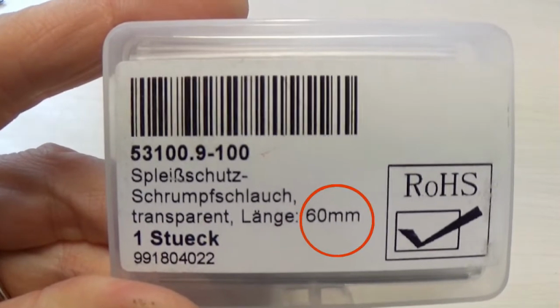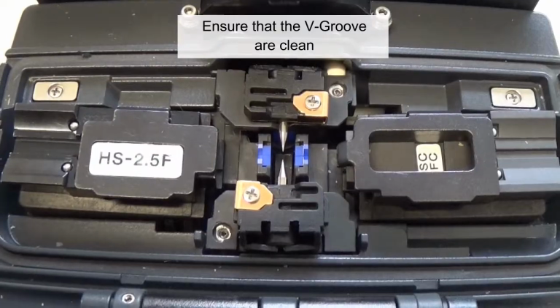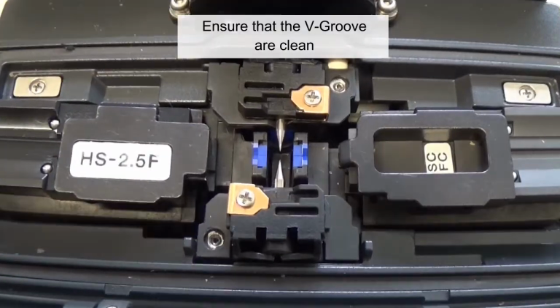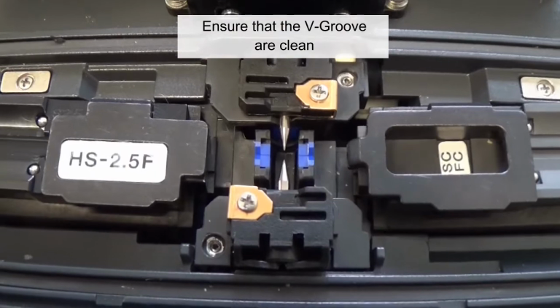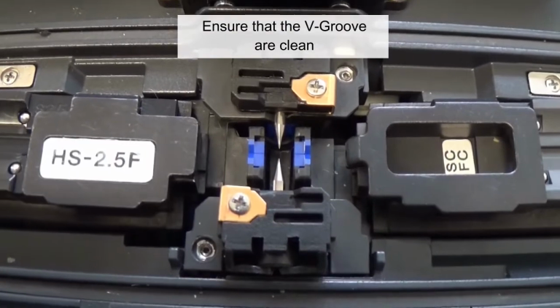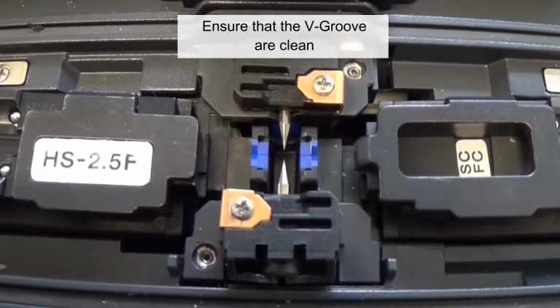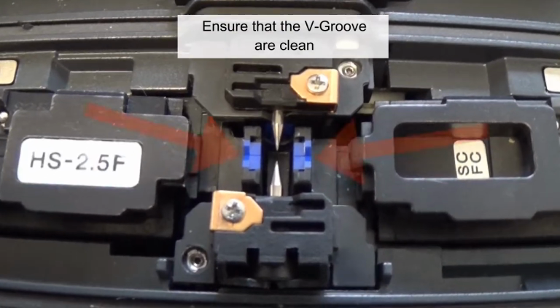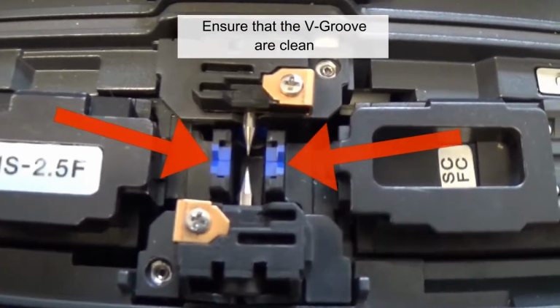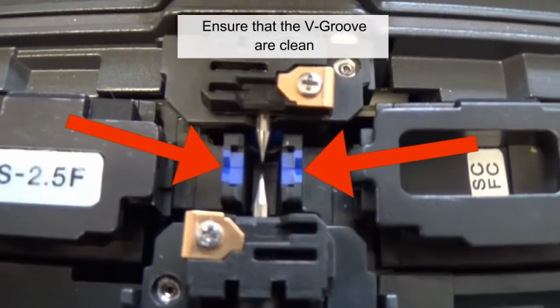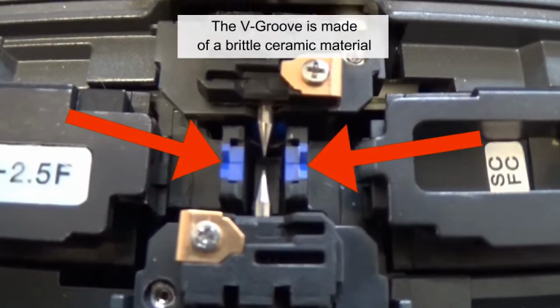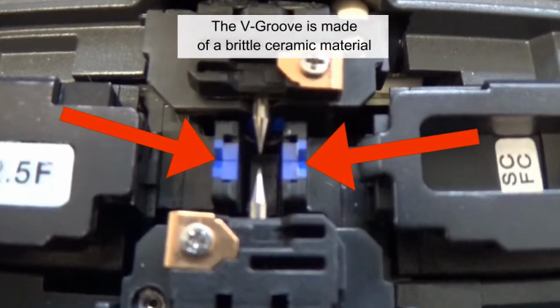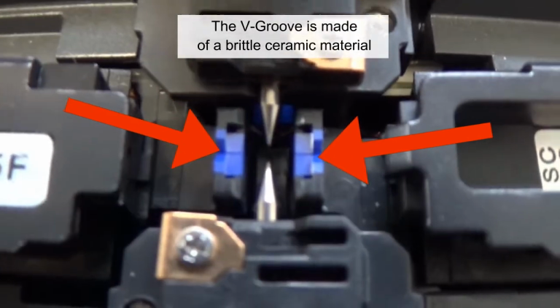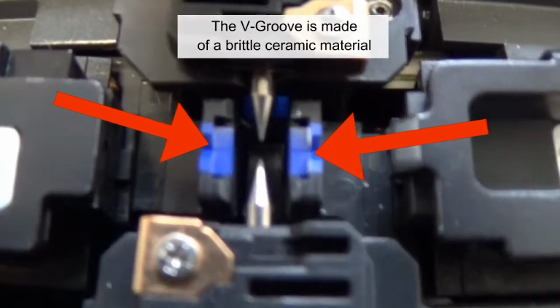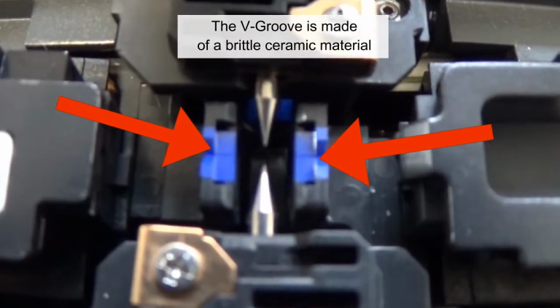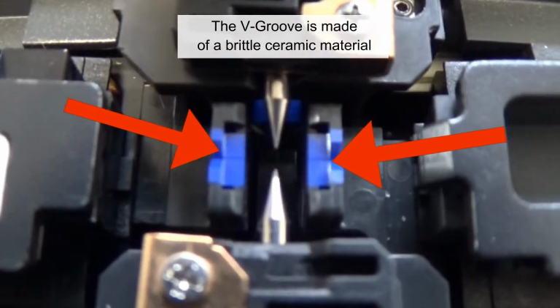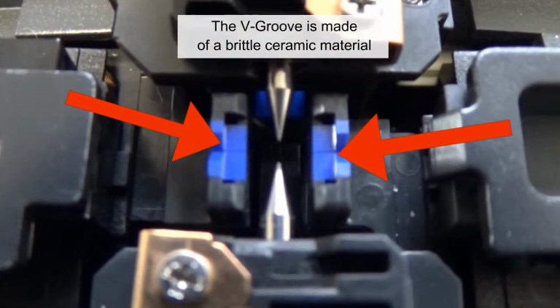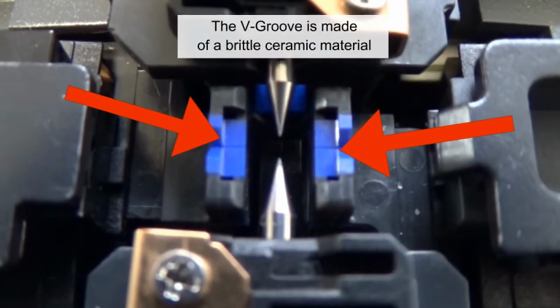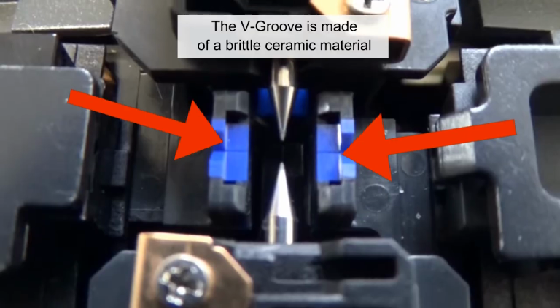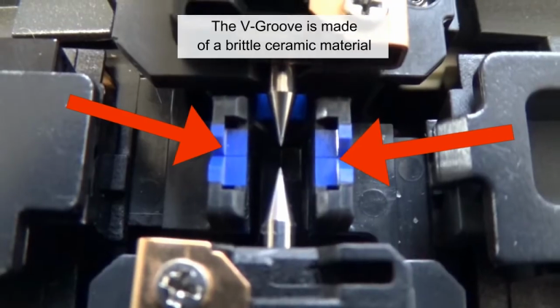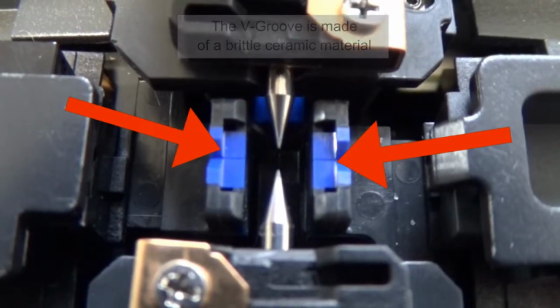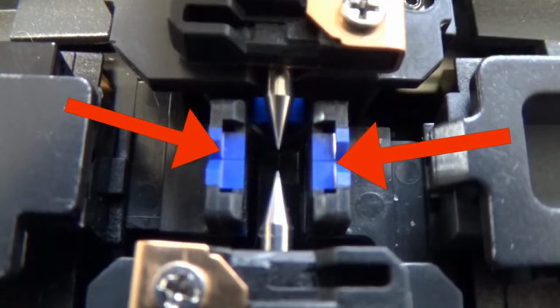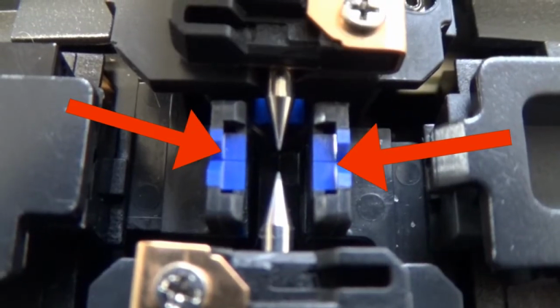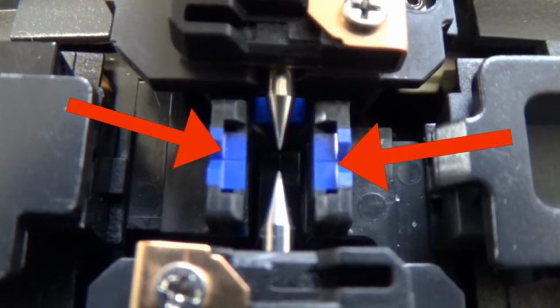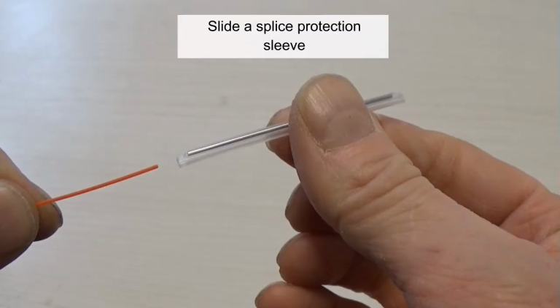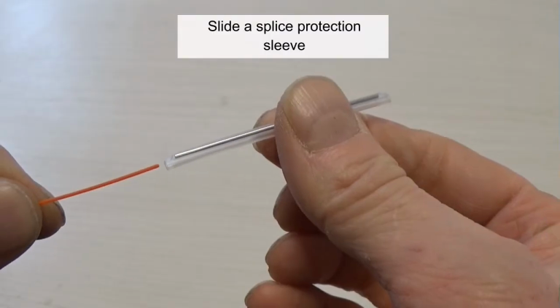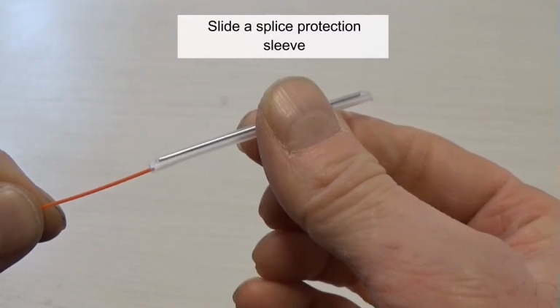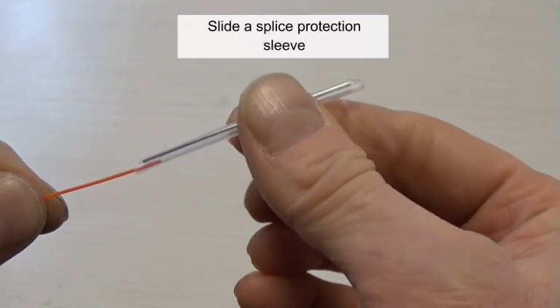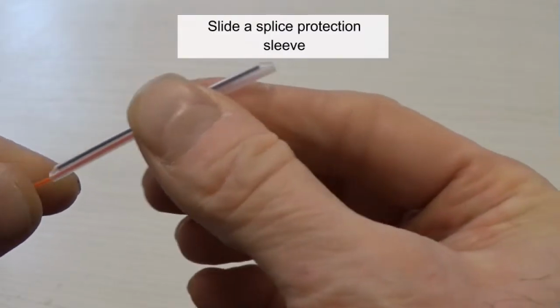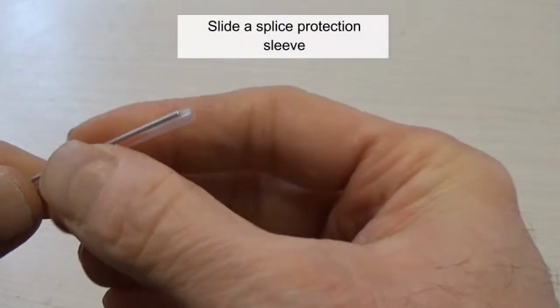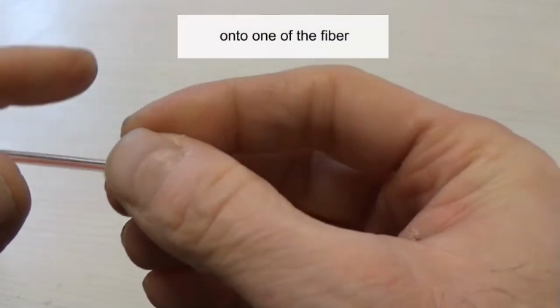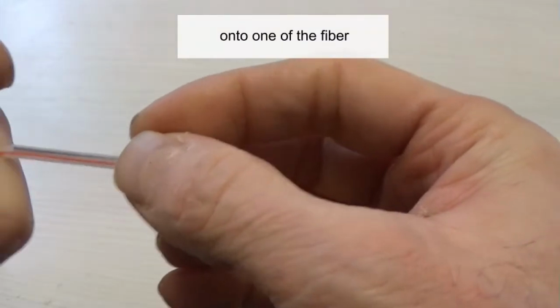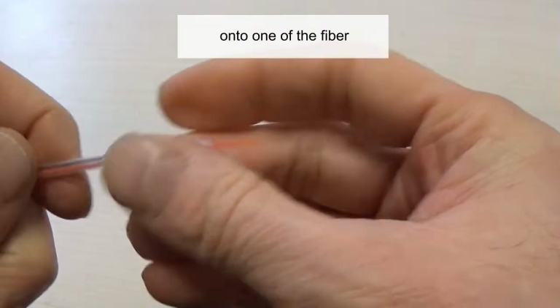Ensure that the V-grooves are clean. The V-groove is made of a brittle ceramic material. Slide a splice protection sleeve onto one of the fibers.